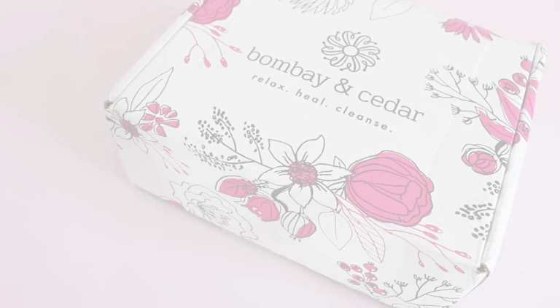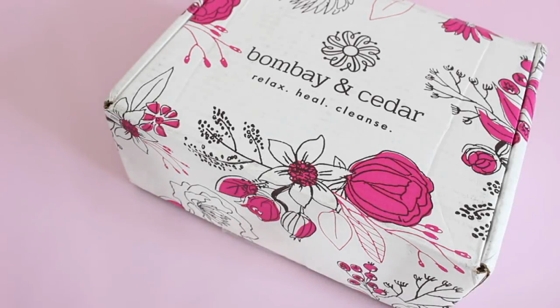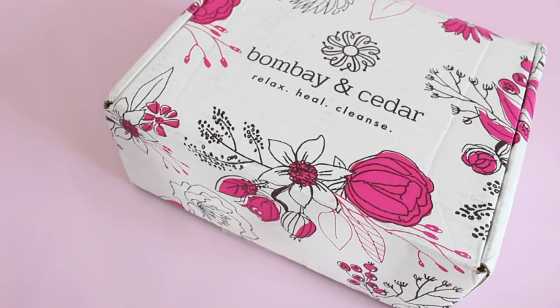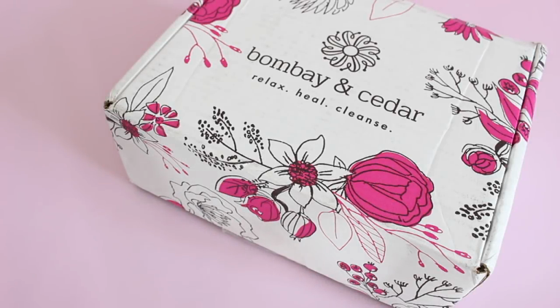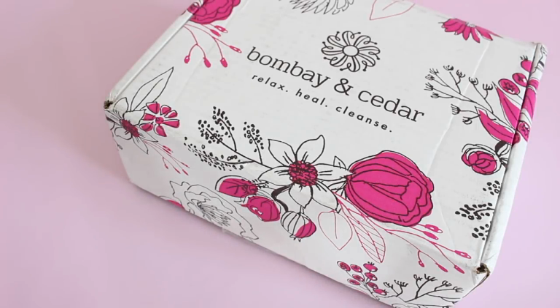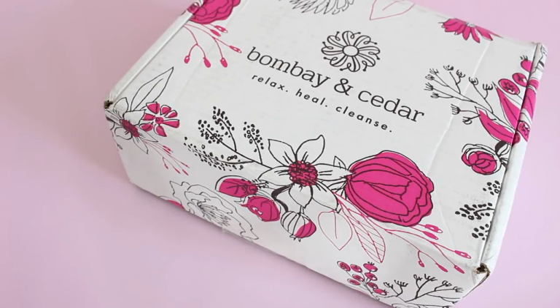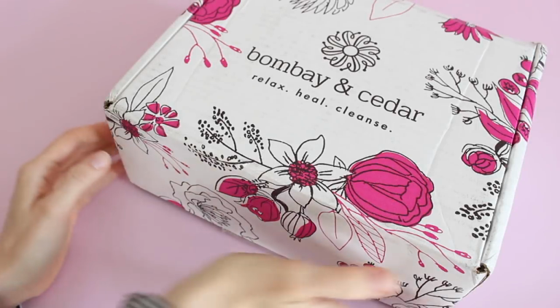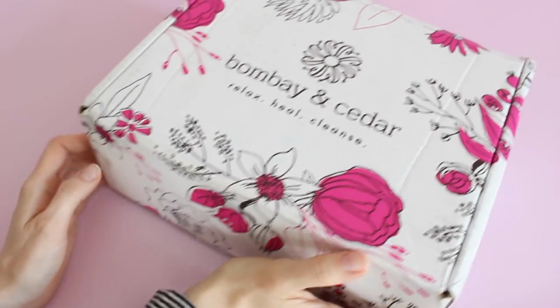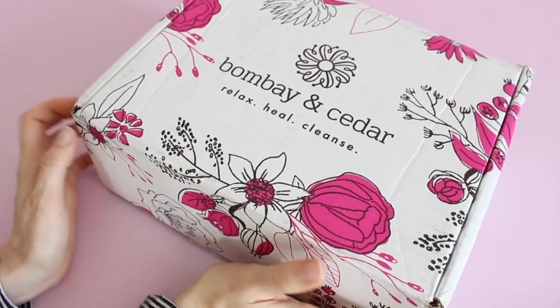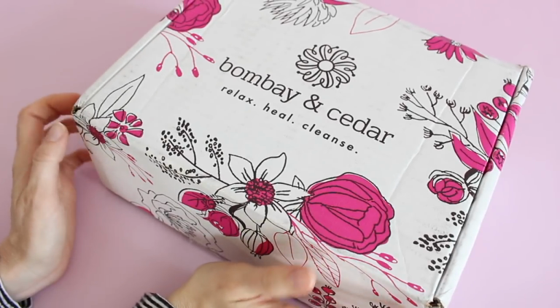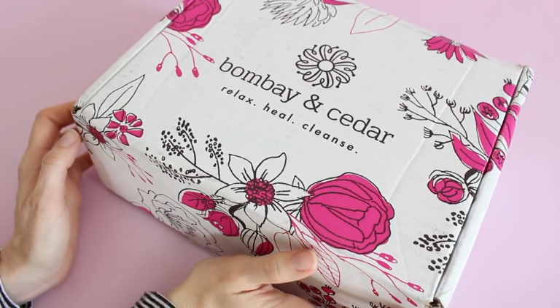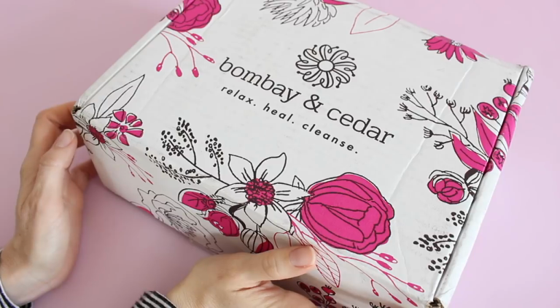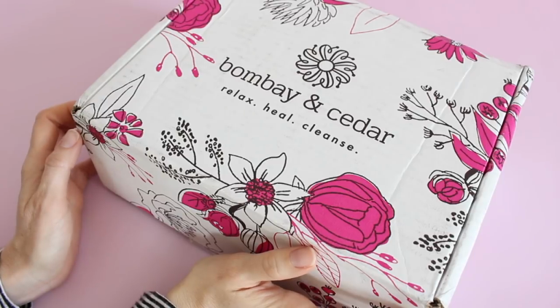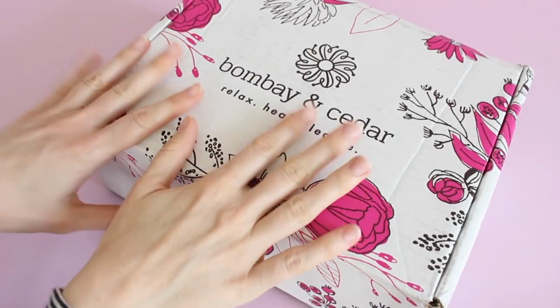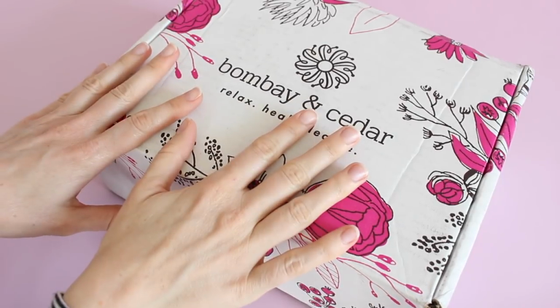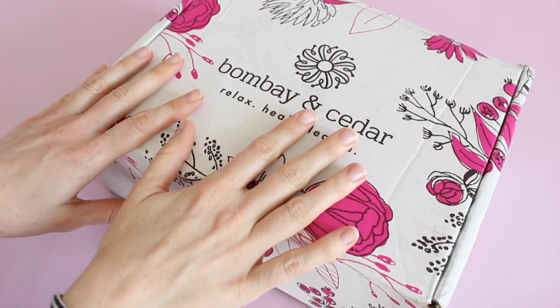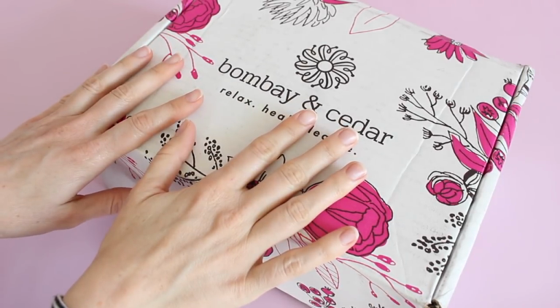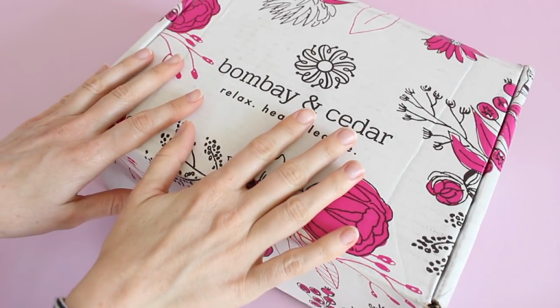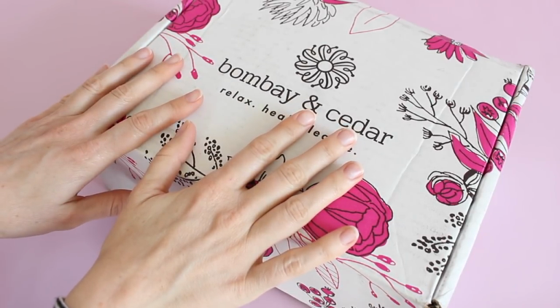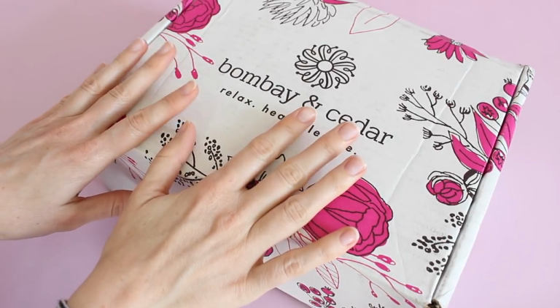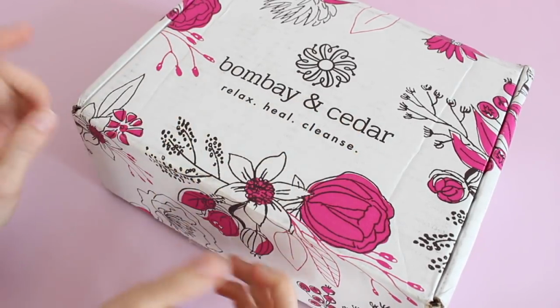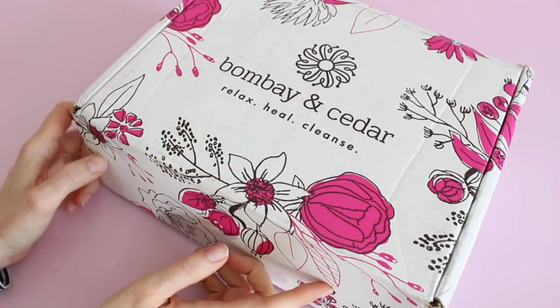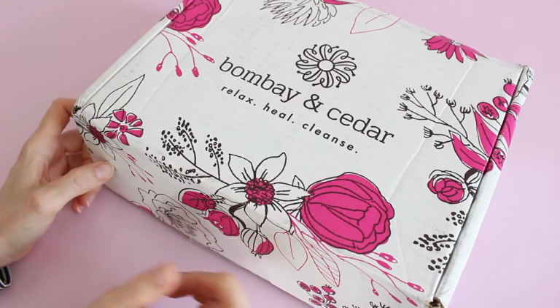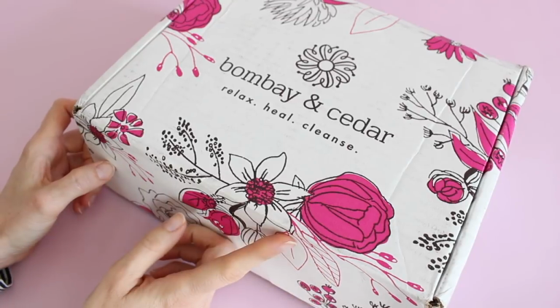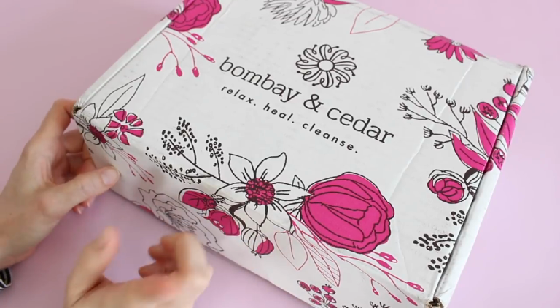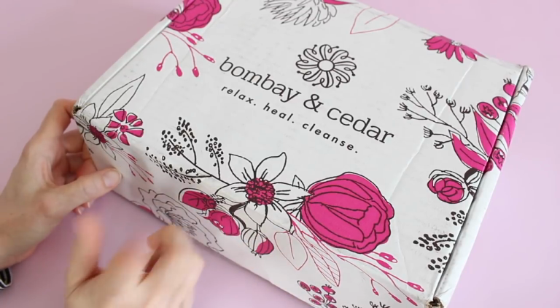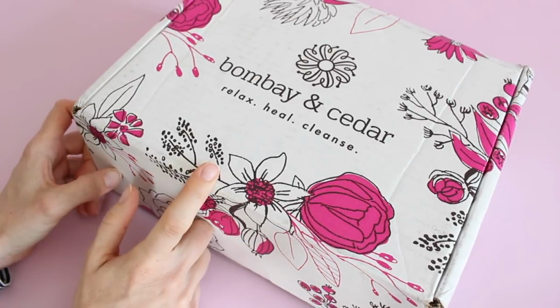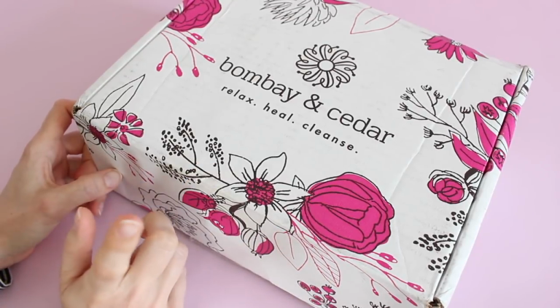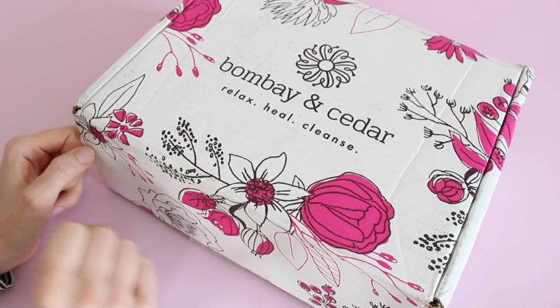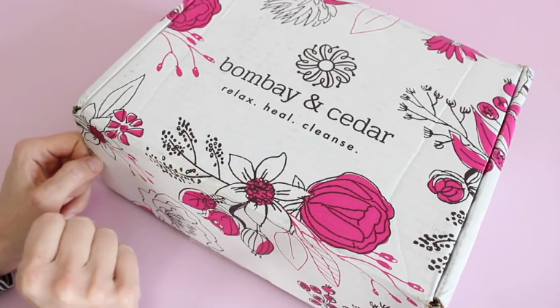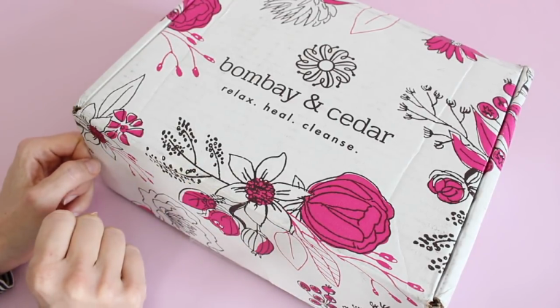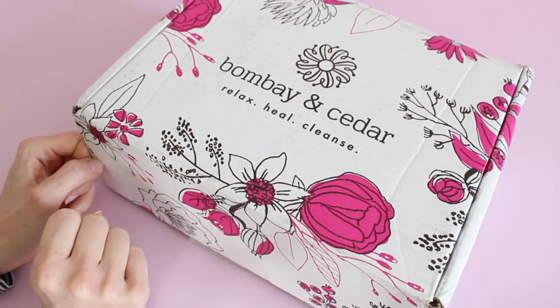Hi everyone, welcome back to my channel. Sarah from Year of Boxes. I am reviewing Bombay and Cedar for April 2018. This is easily one of the best boxes I receive. This is a personal favorite and it has been from day one — they continue to impress me every single month.